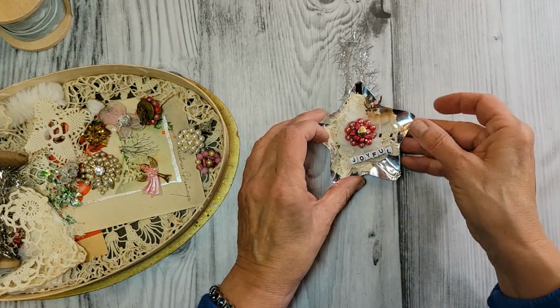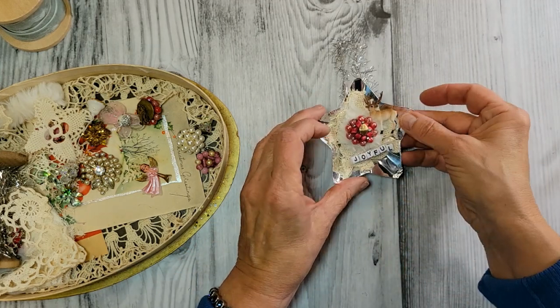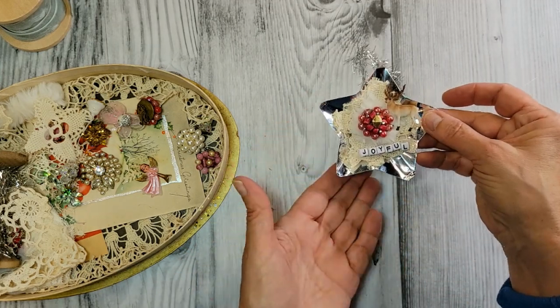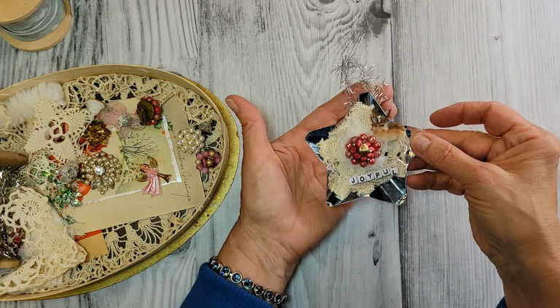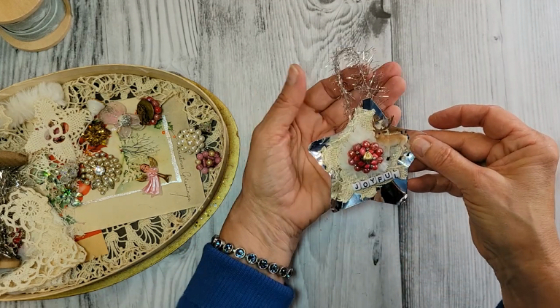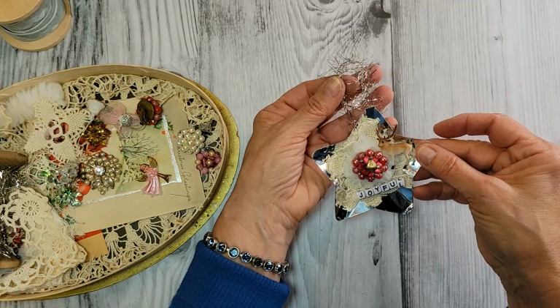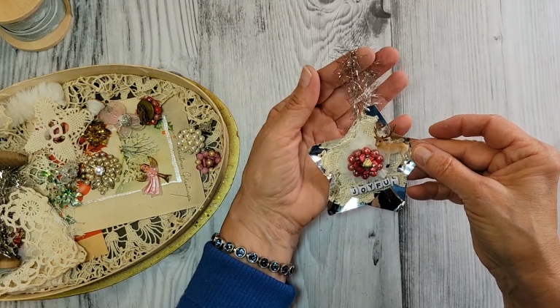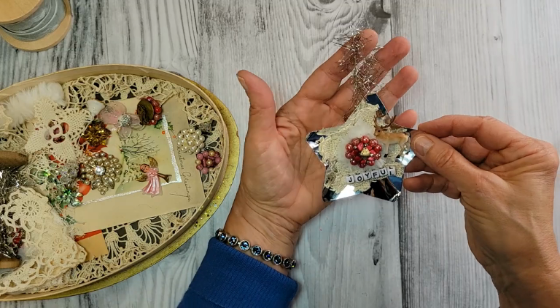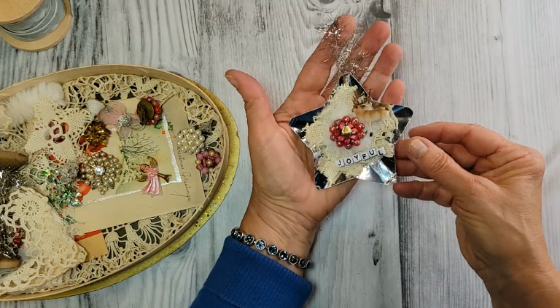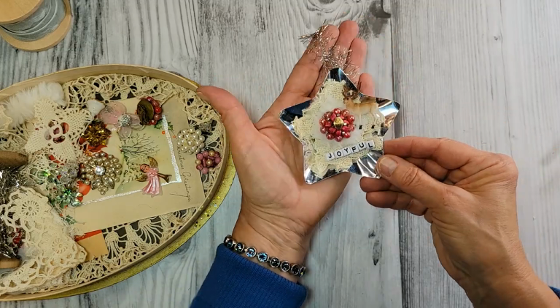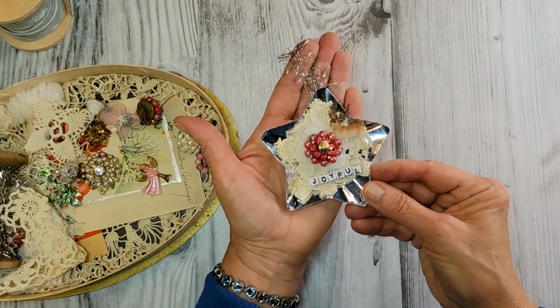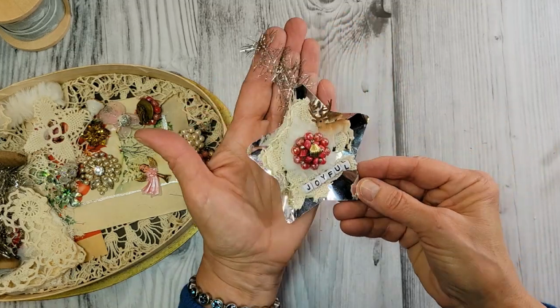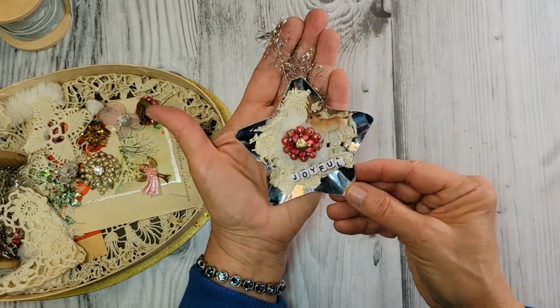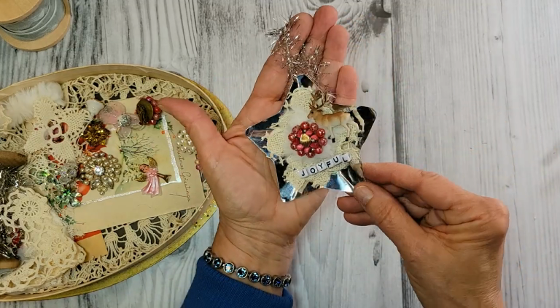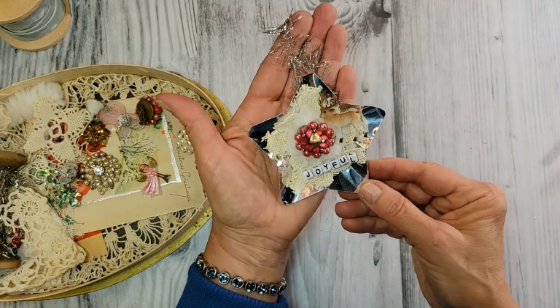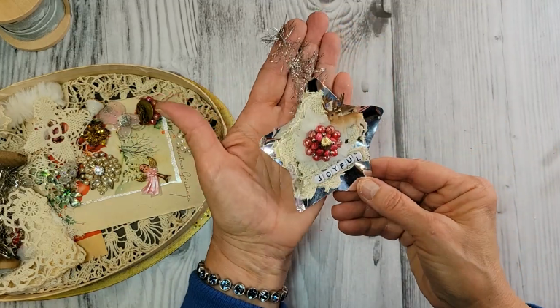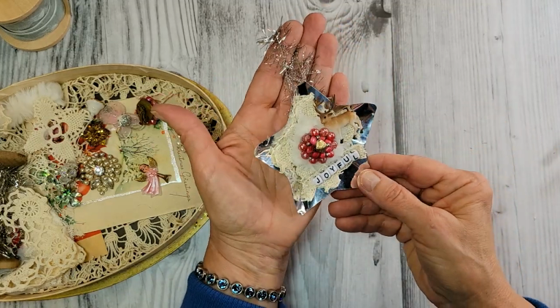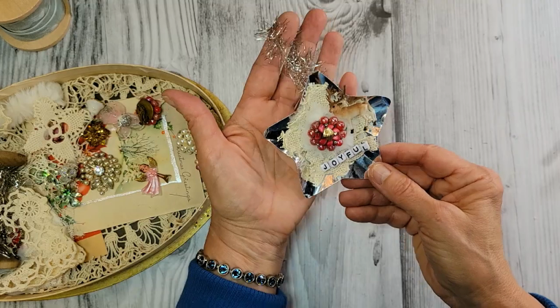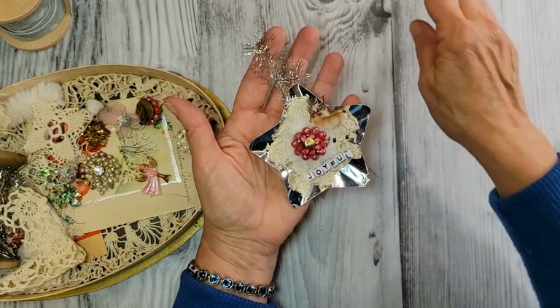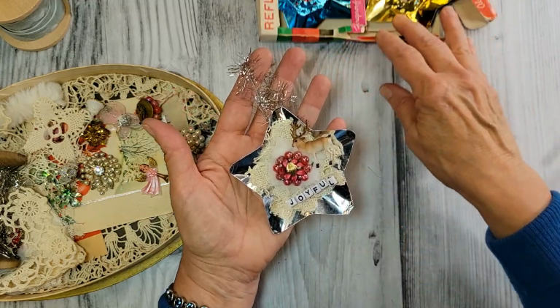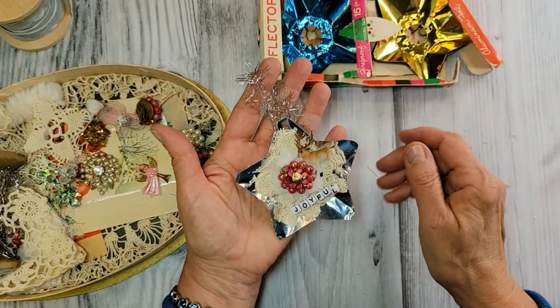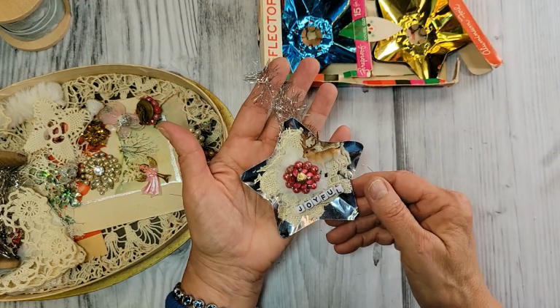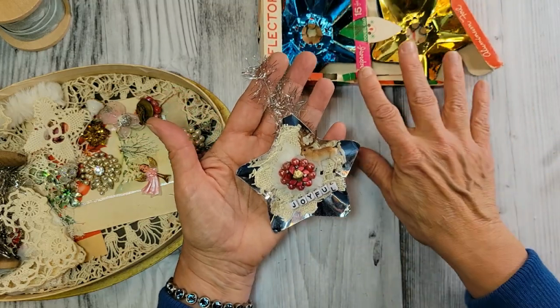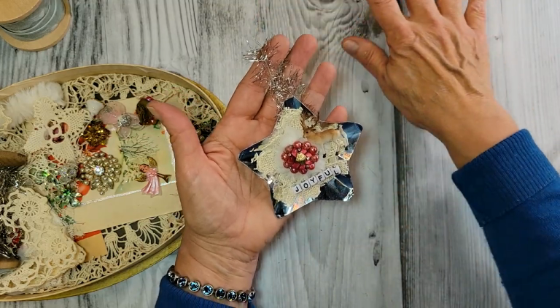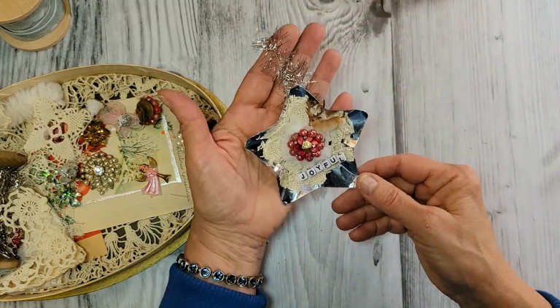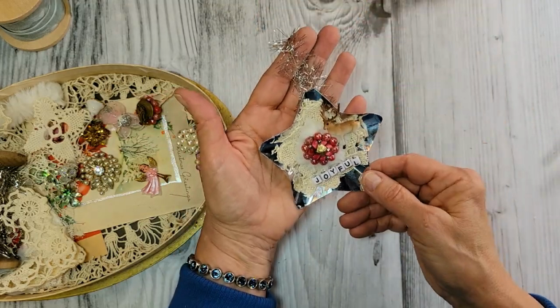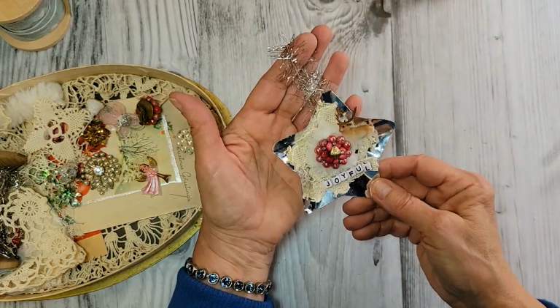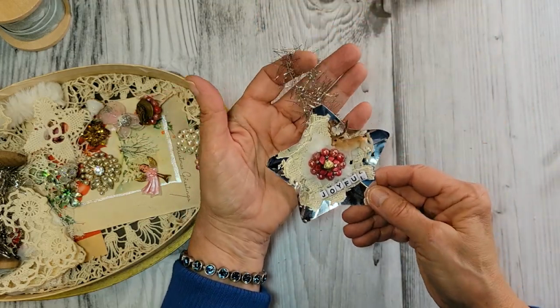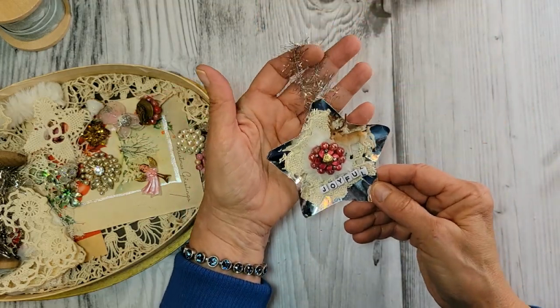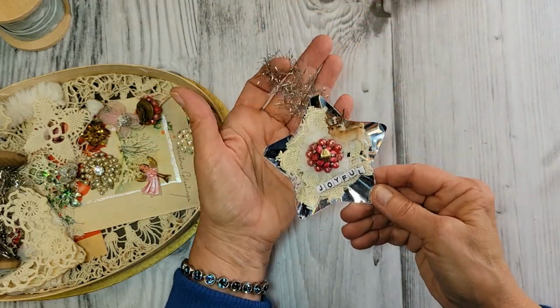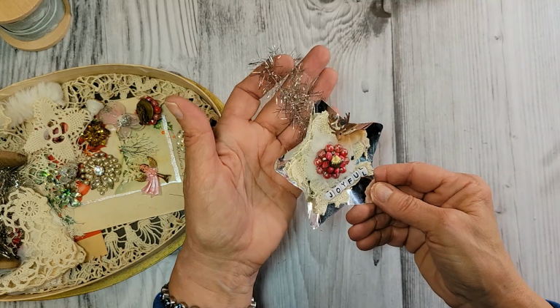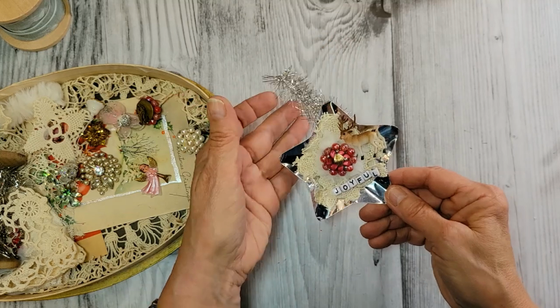Look at how easy that came together — isn't it darling? Turned out so cute. I have to make more of these. I have more of these reflectors, so I definitely want to make an angel one too. So, so sweet.